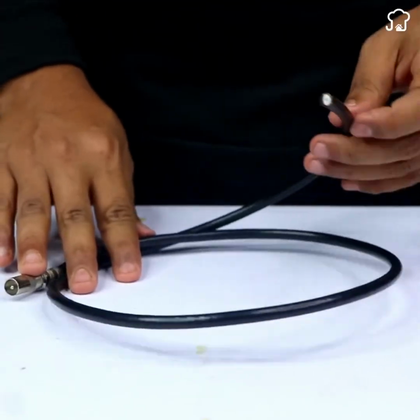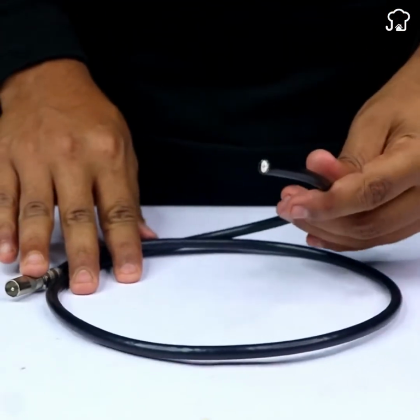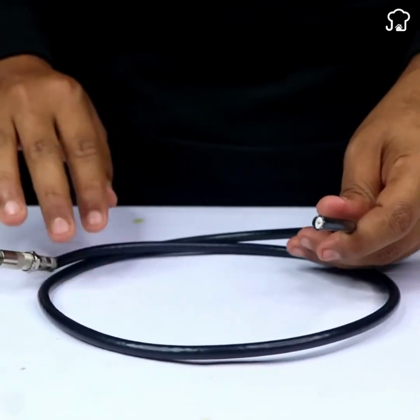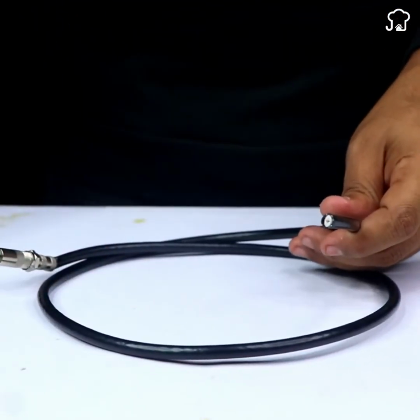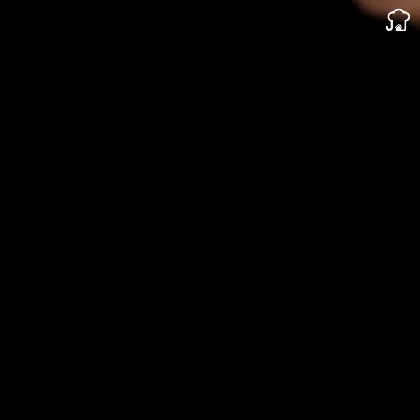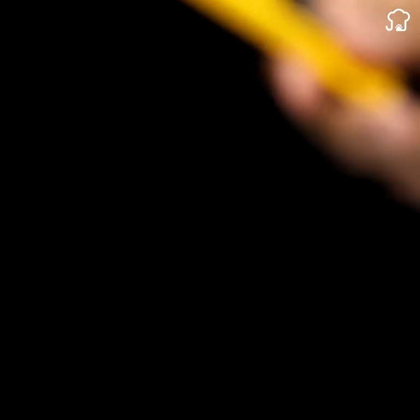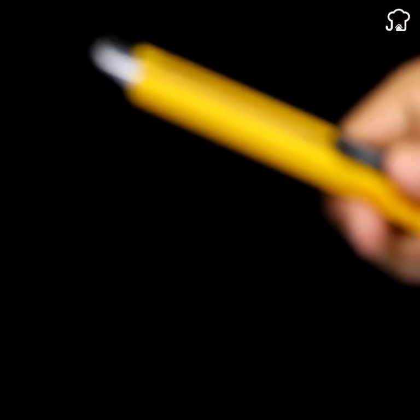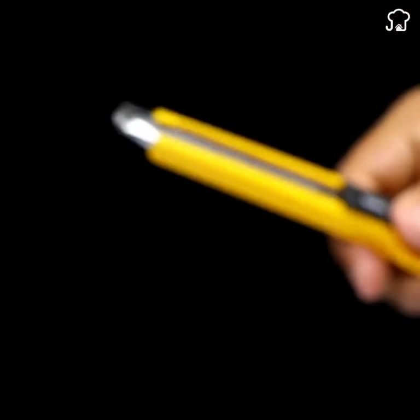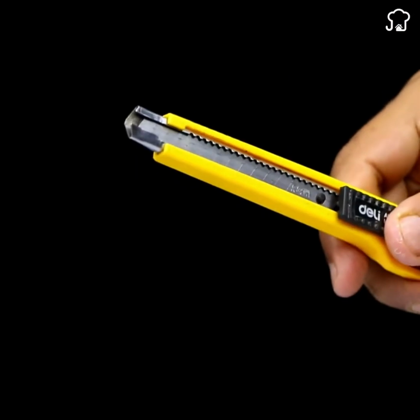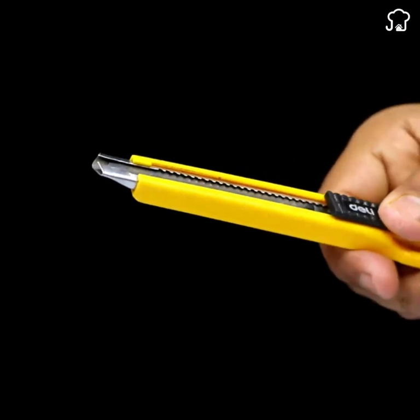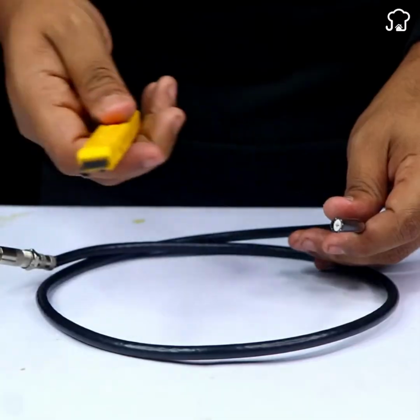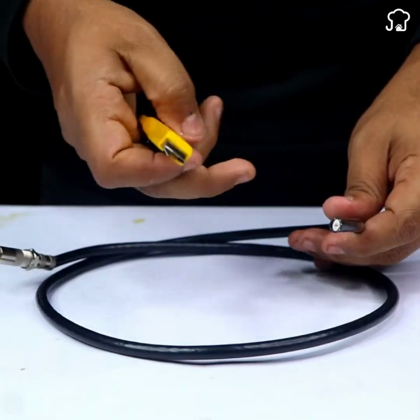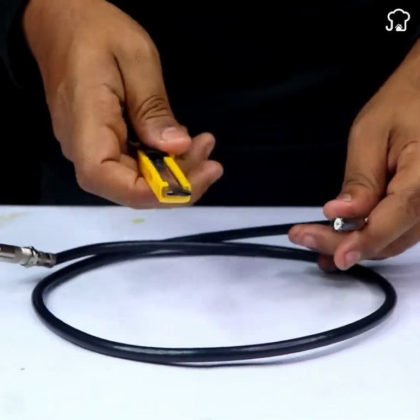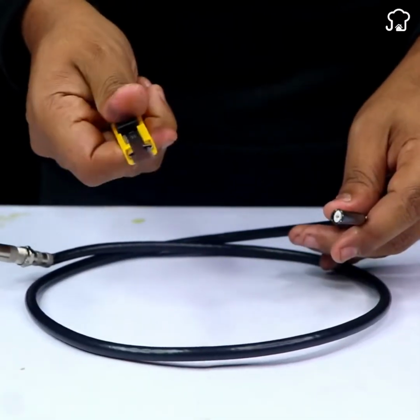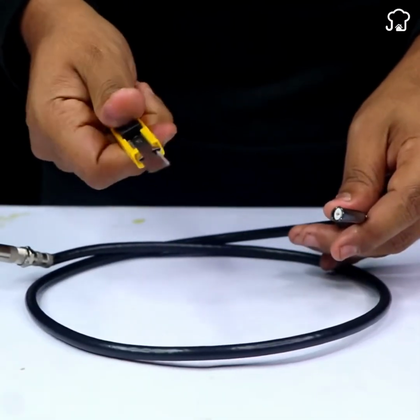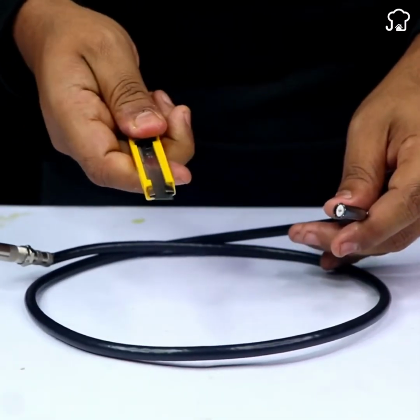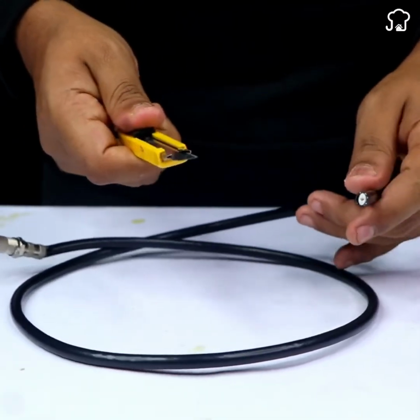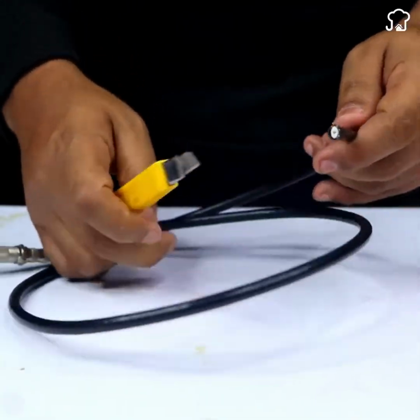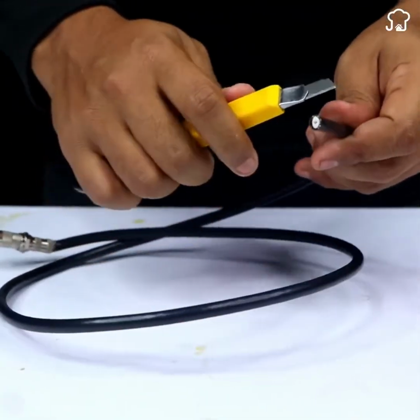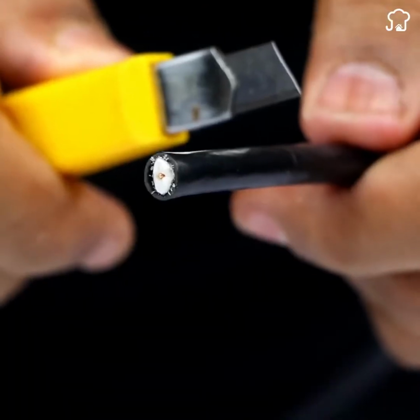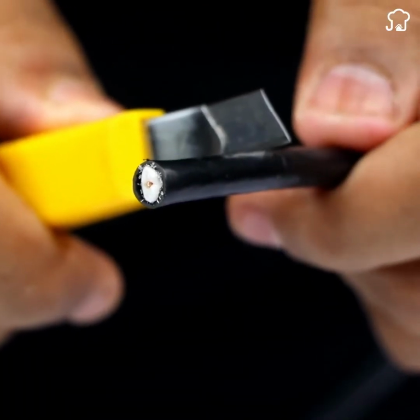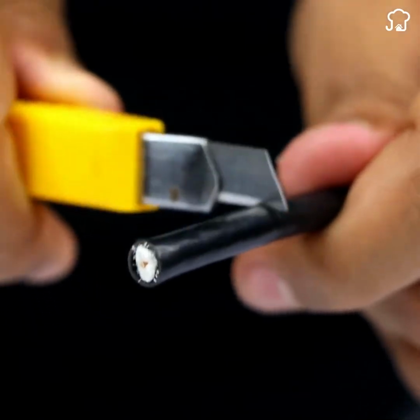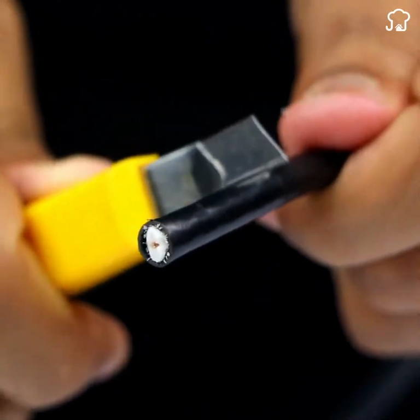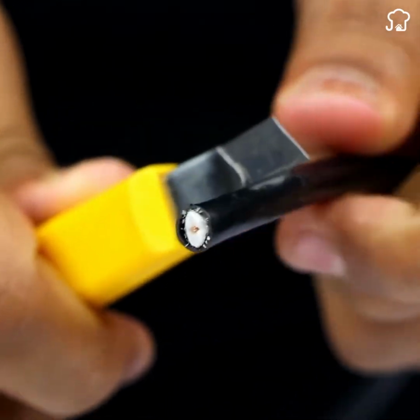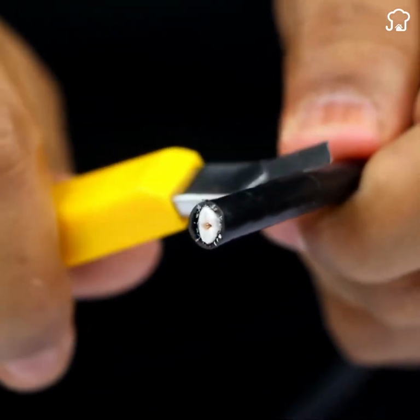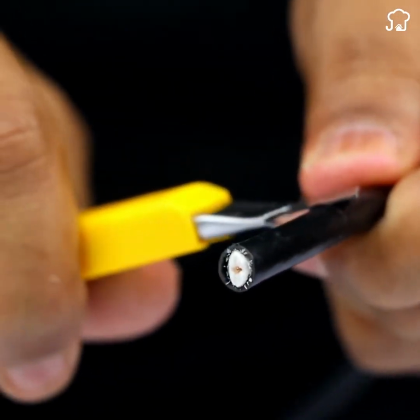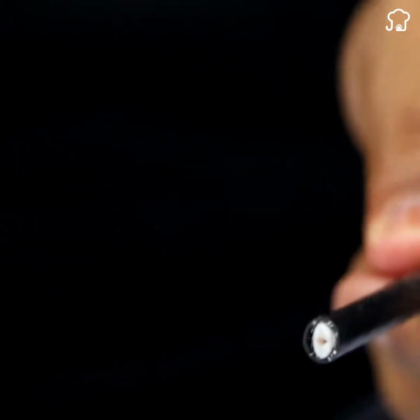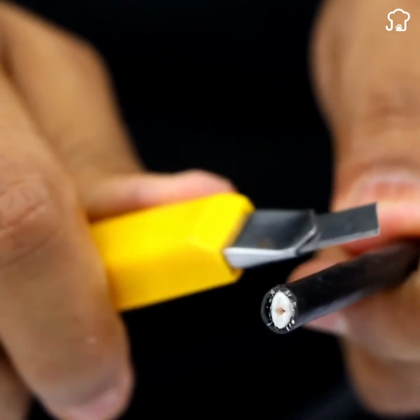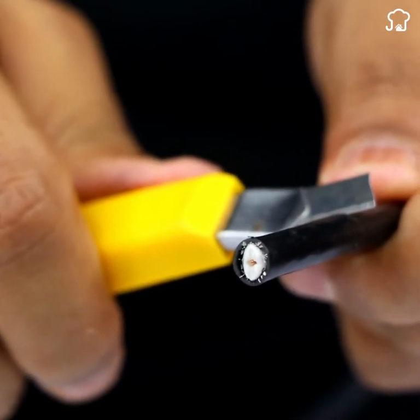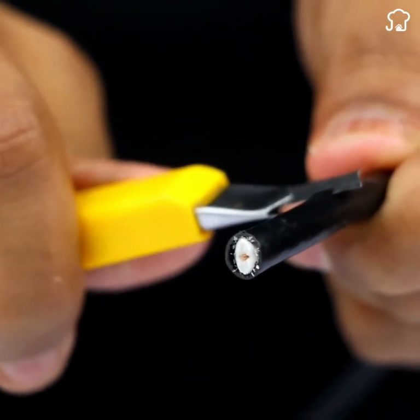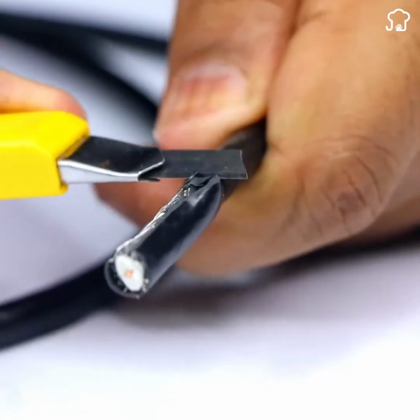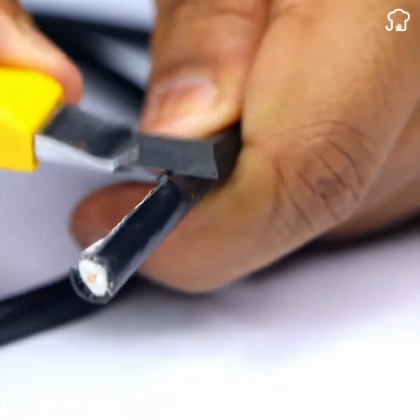To get started, you'll need a coaxial cable for televisions. These cables are common and easily found in any hardware store or electronics shop.